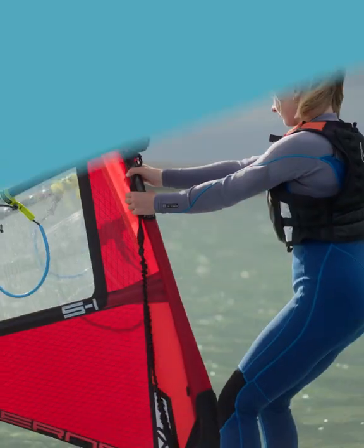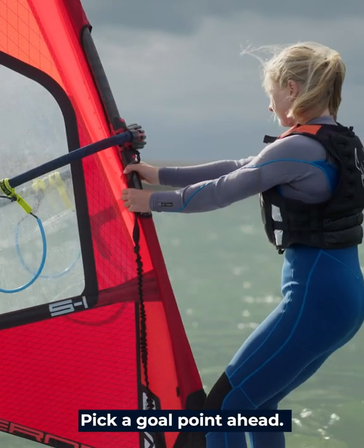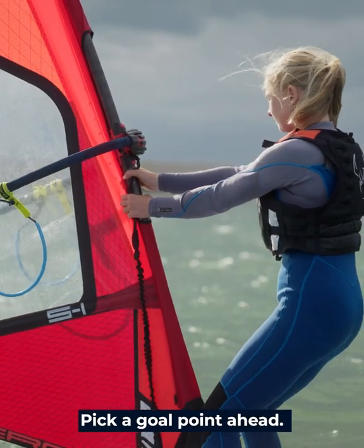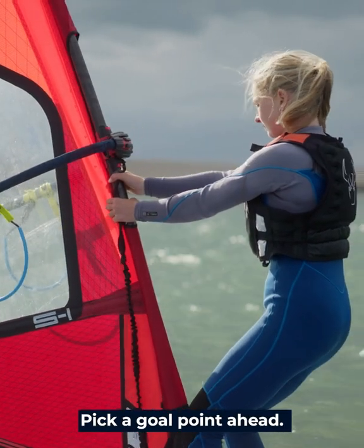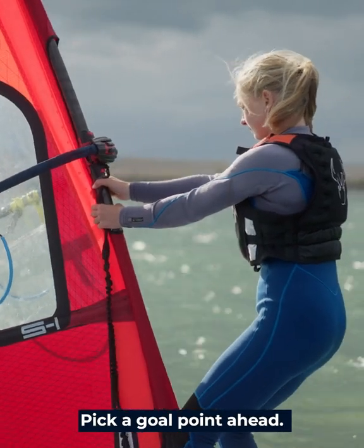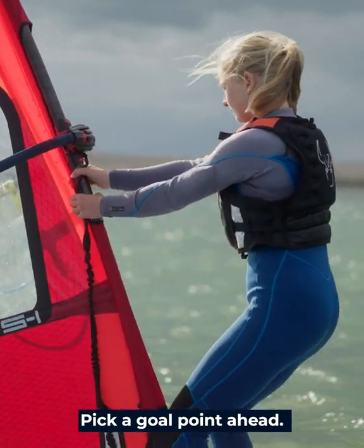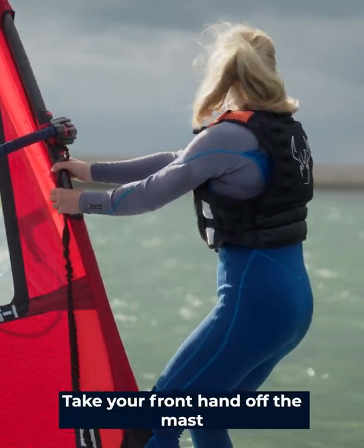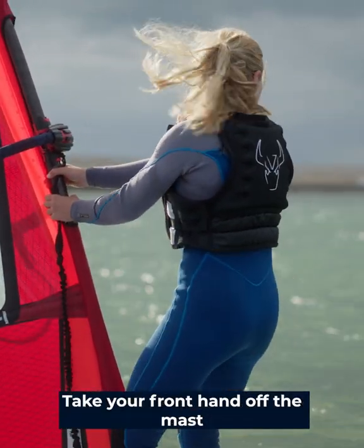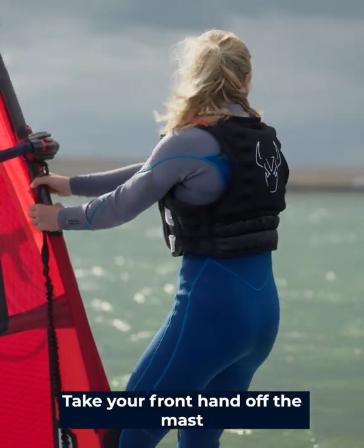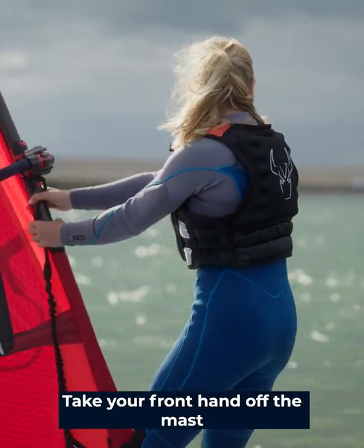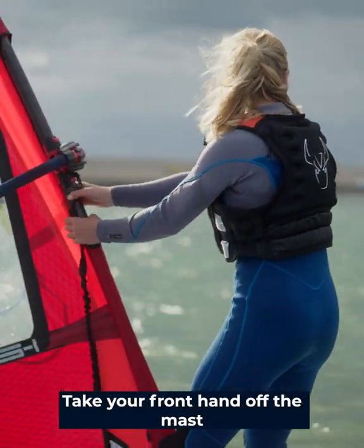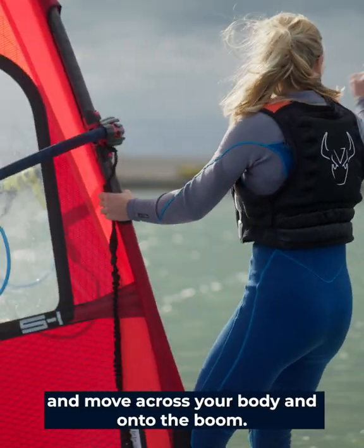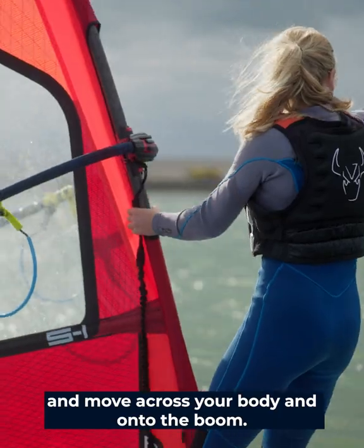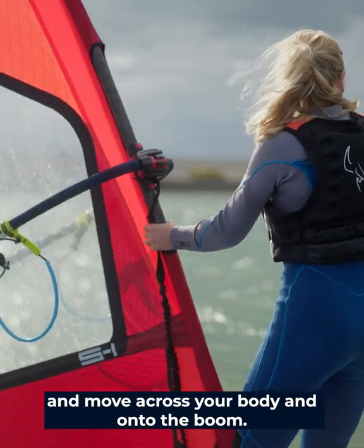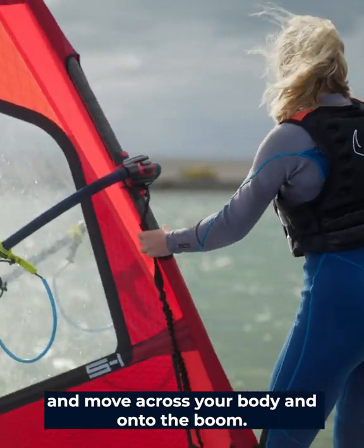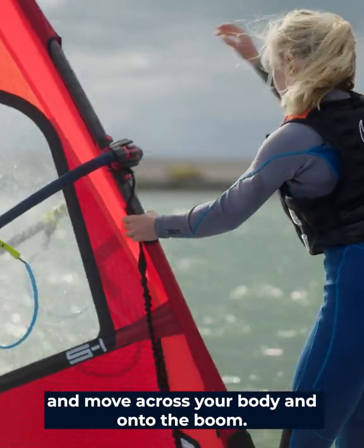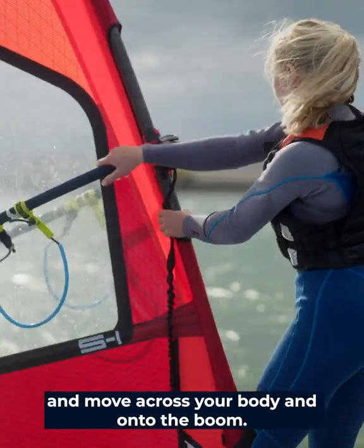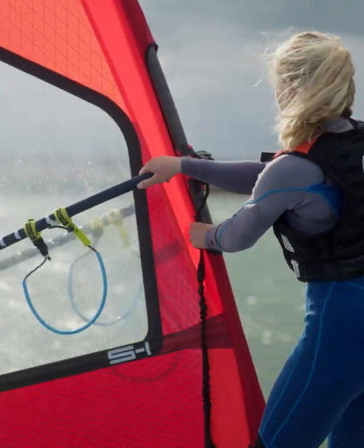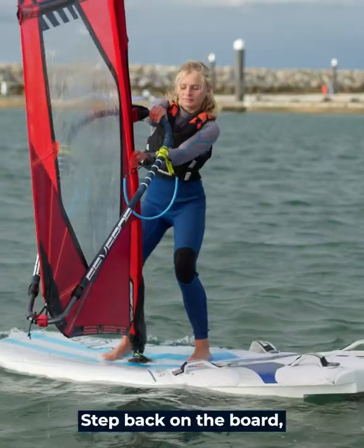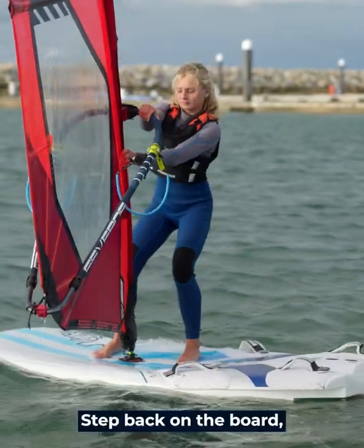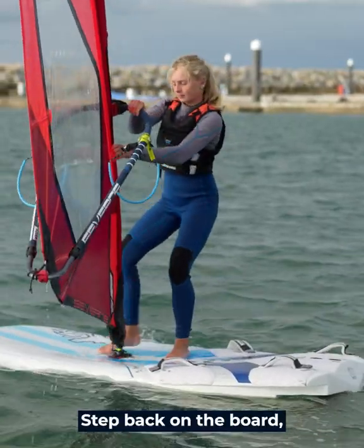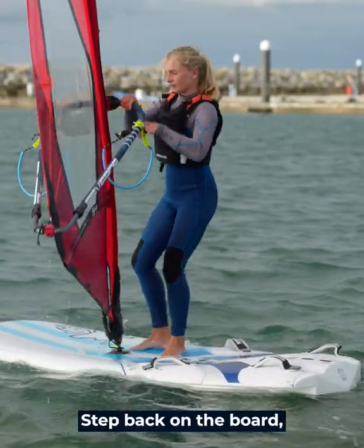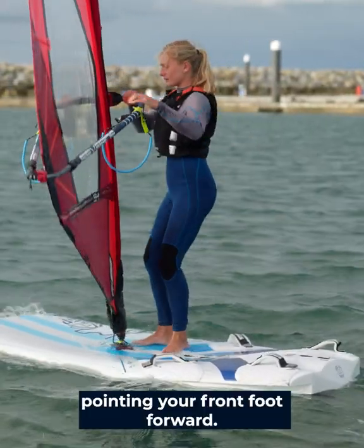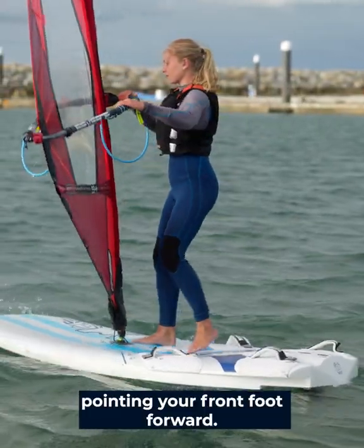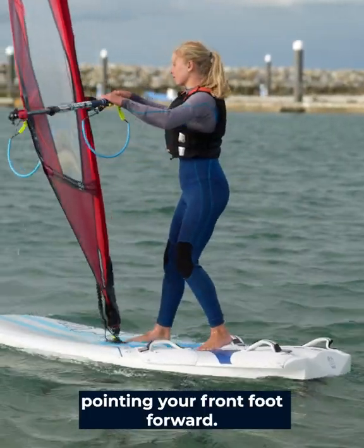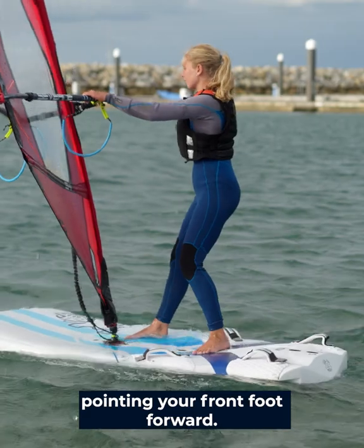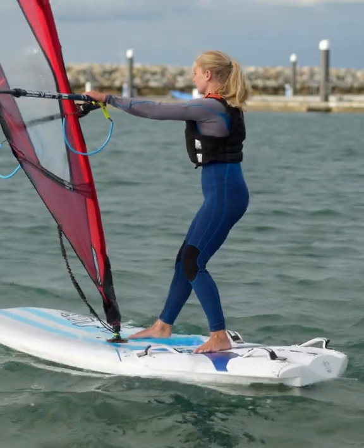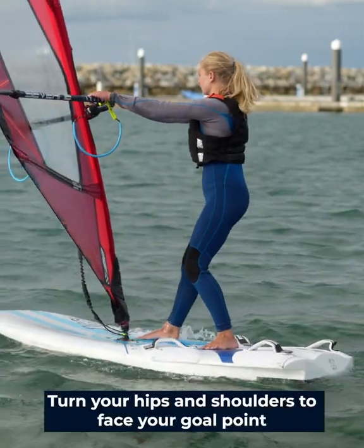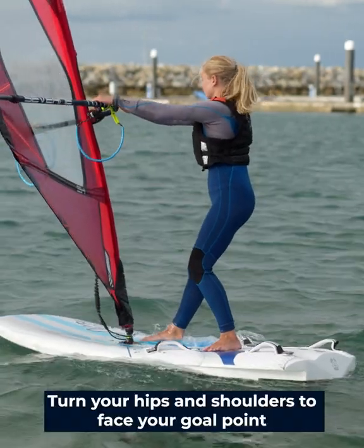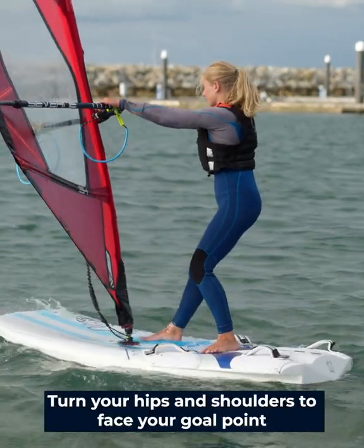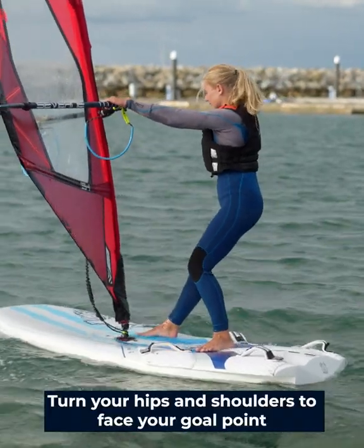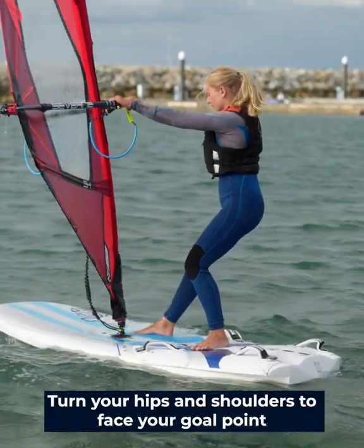Pick a goal point ahead, take your front hand off the mast and move it across your body and onto the boom. Step back on the board pointing your front foot forwards, turn your hips and shoulders to face your goal point.